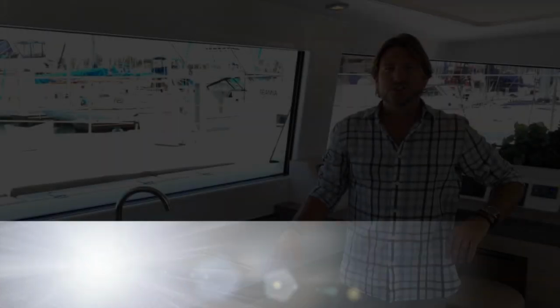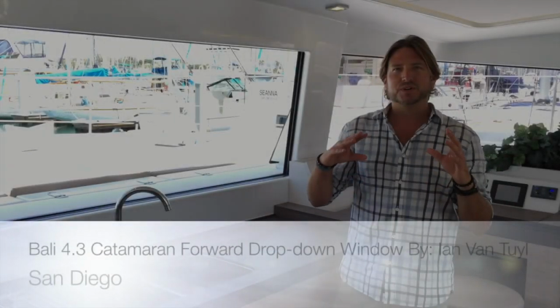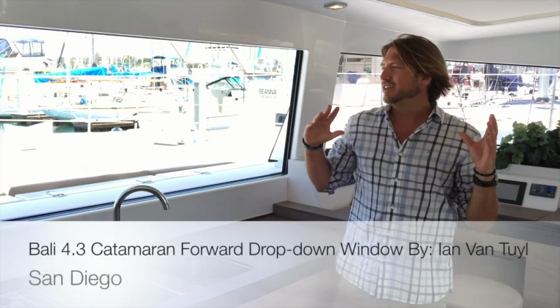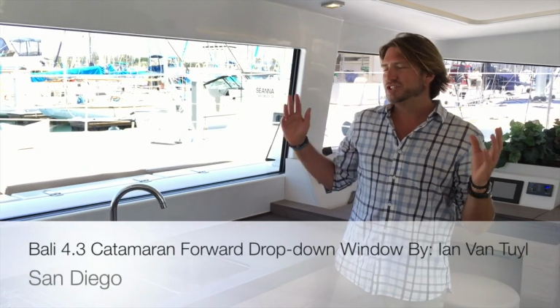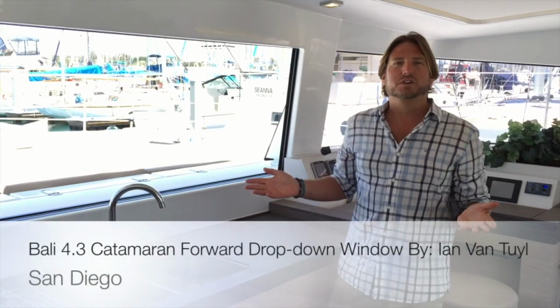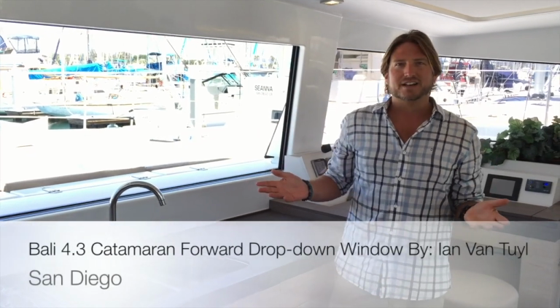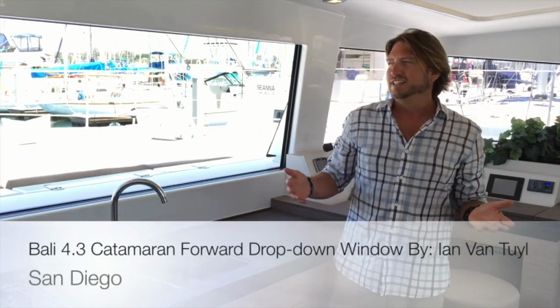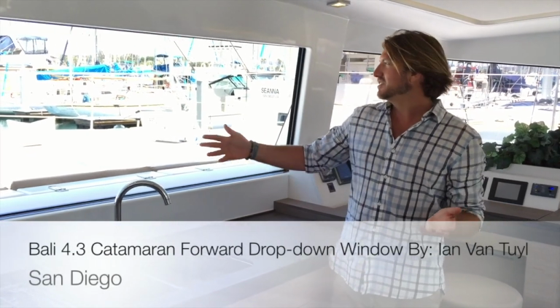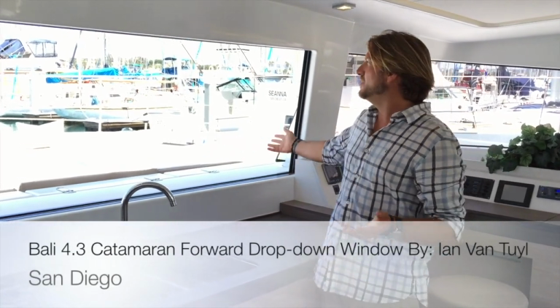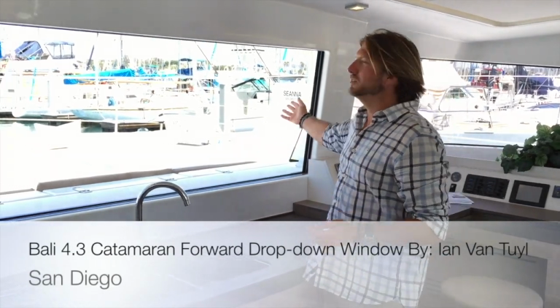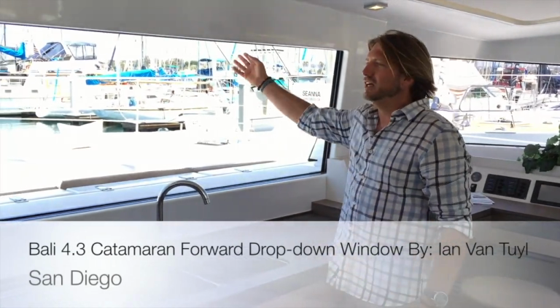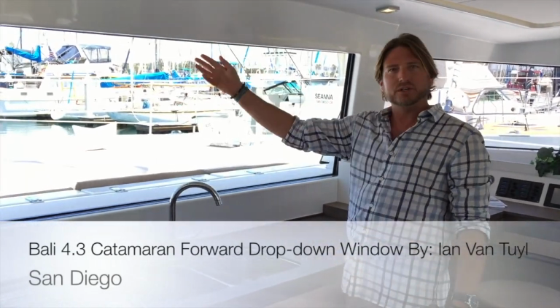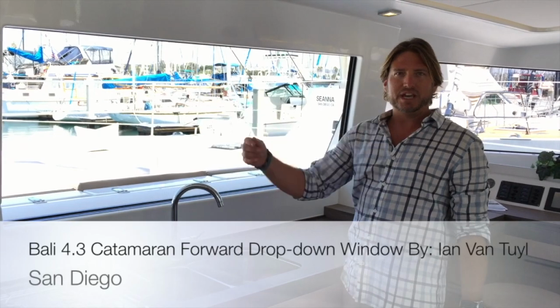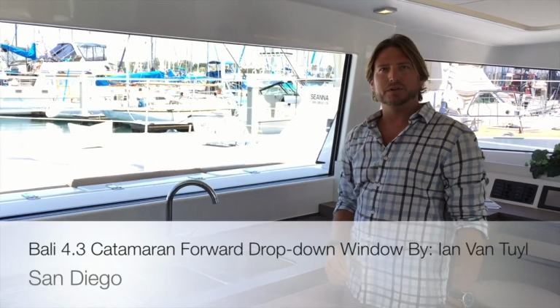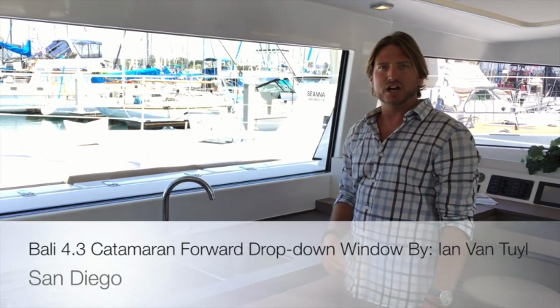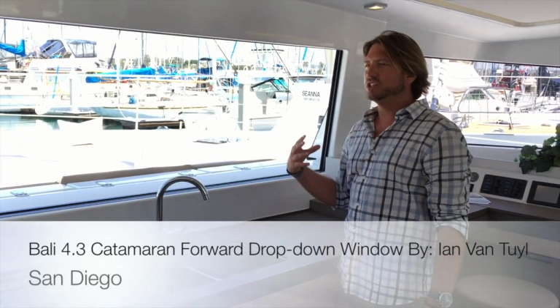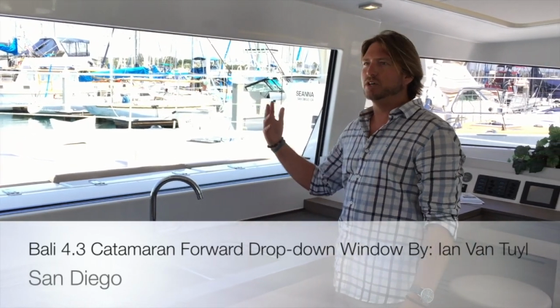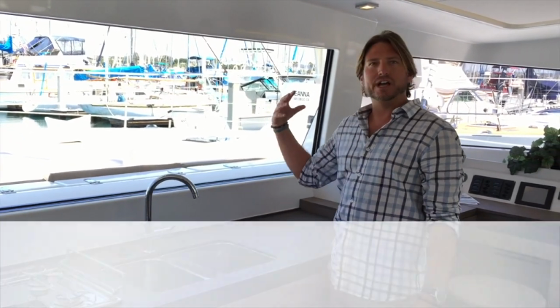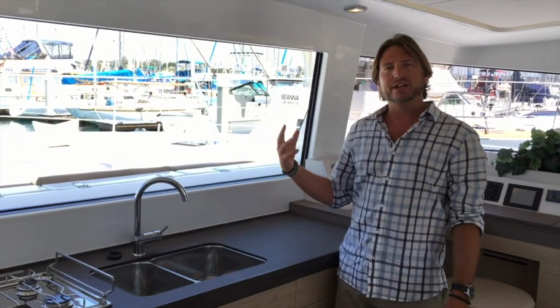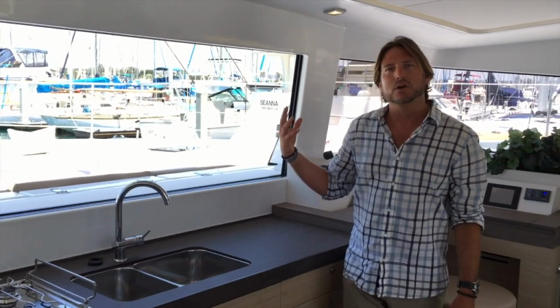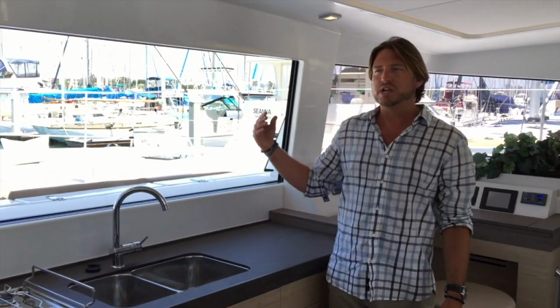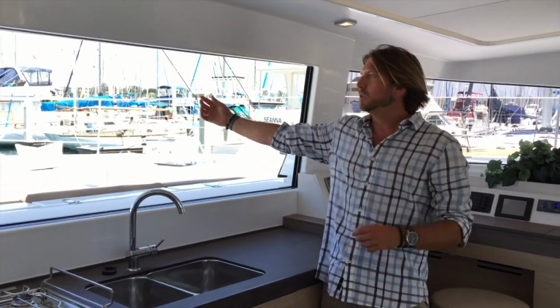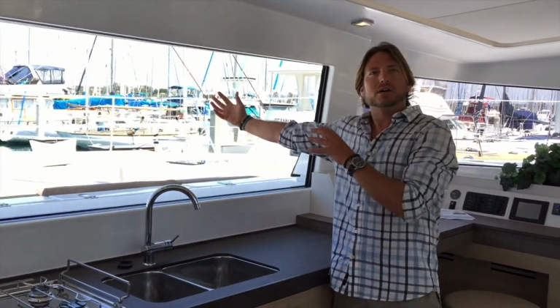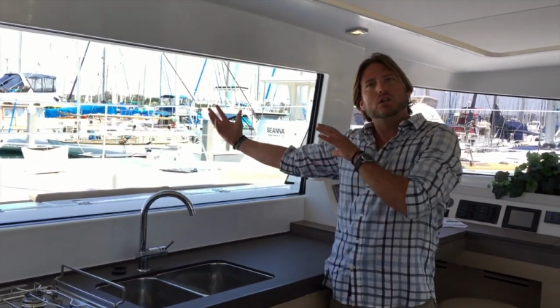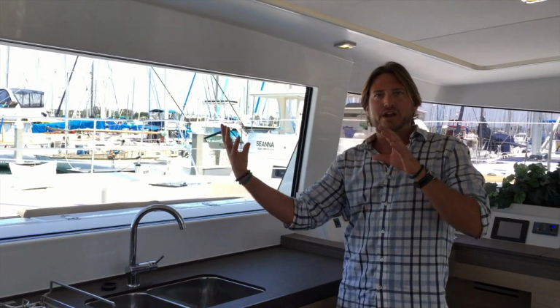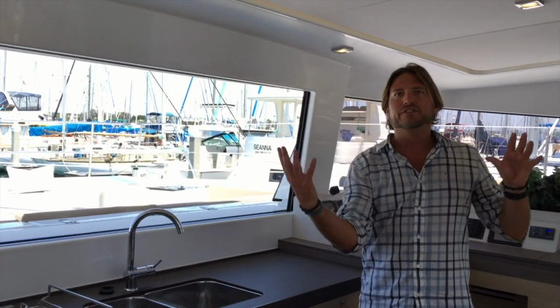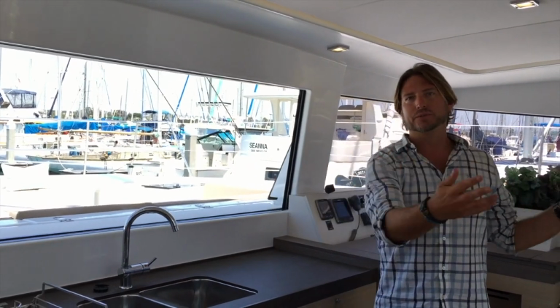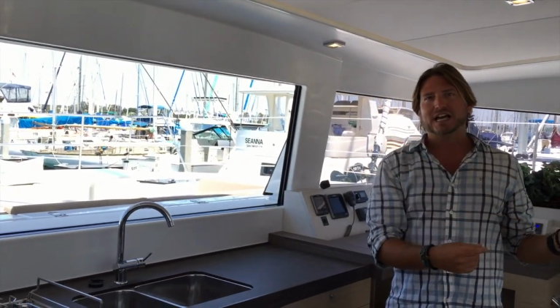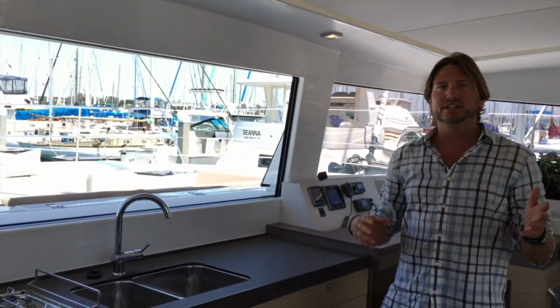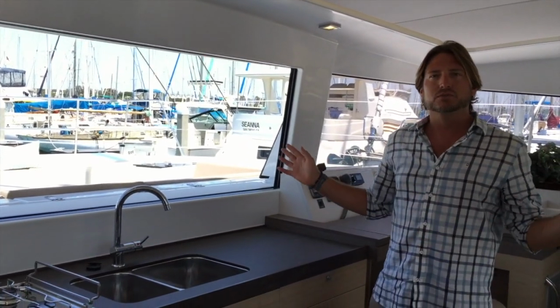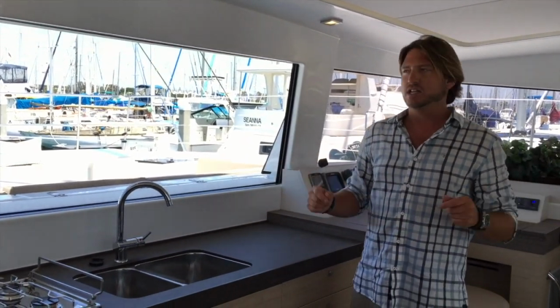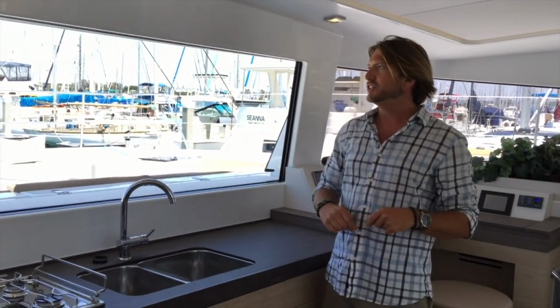So just forward of the galley is this phenomenal window that we have open right now. This window when you're at anchor or on a mooring will allow all of the air to flow through the cabin. It is a great design feature.